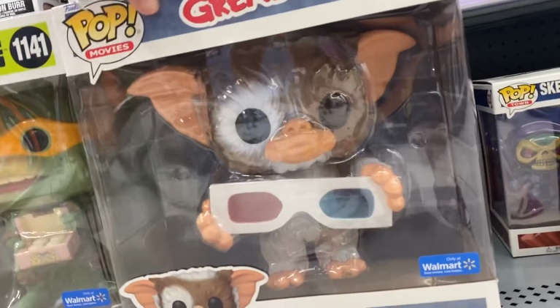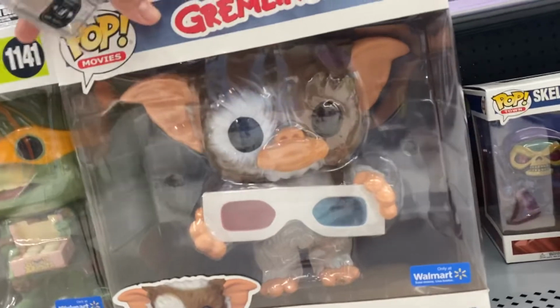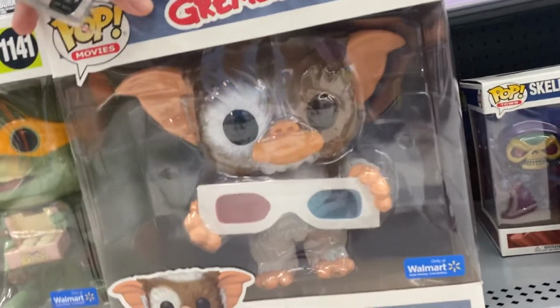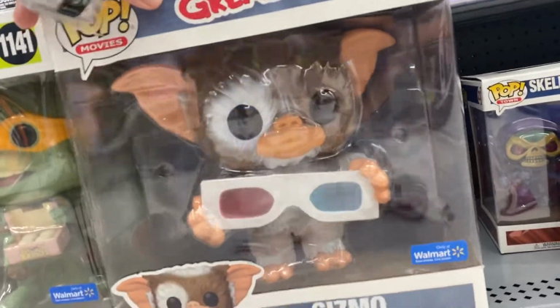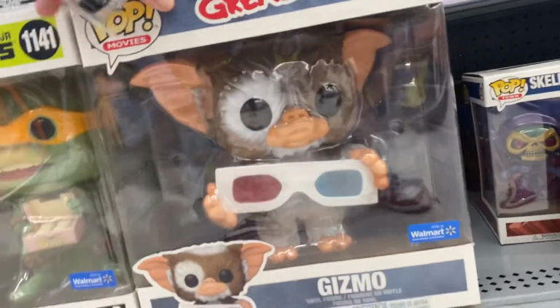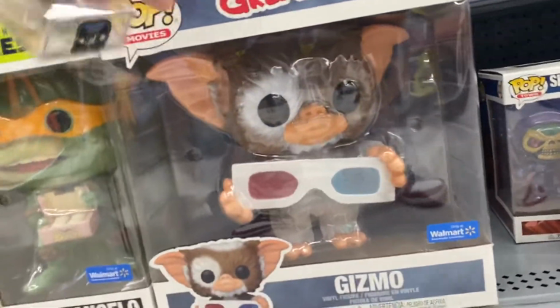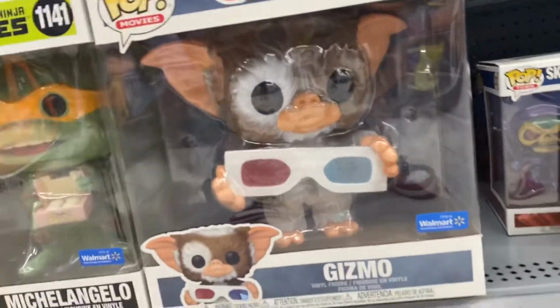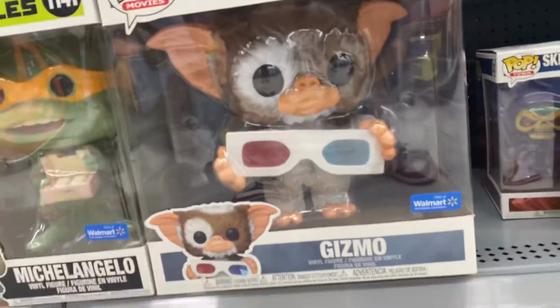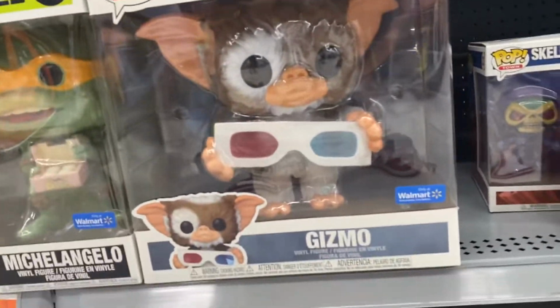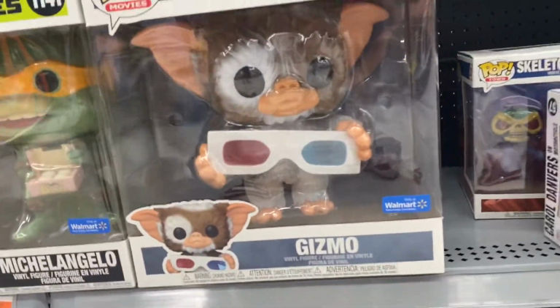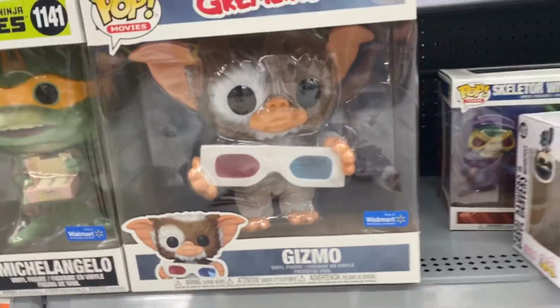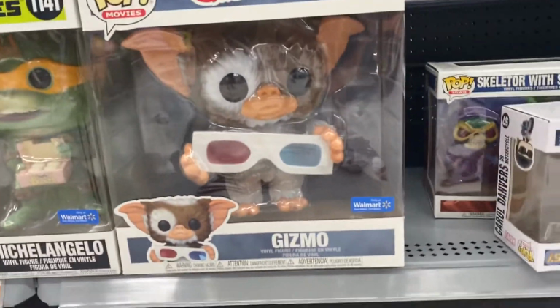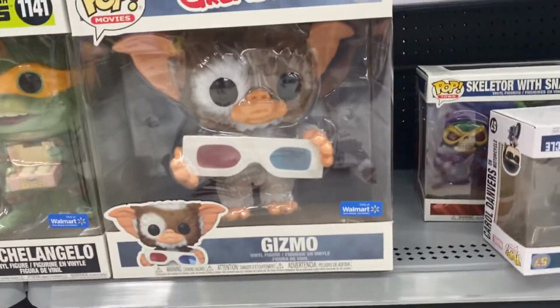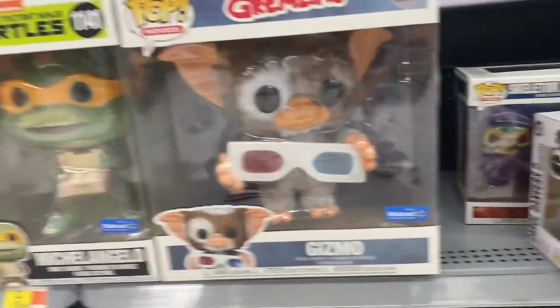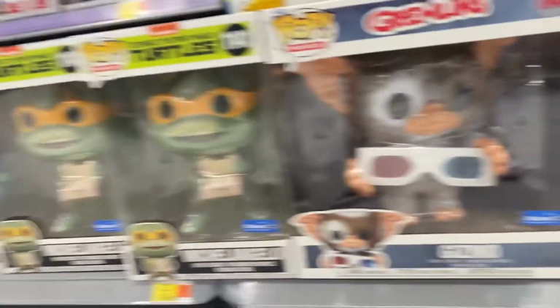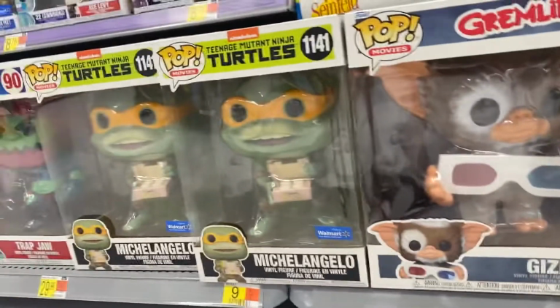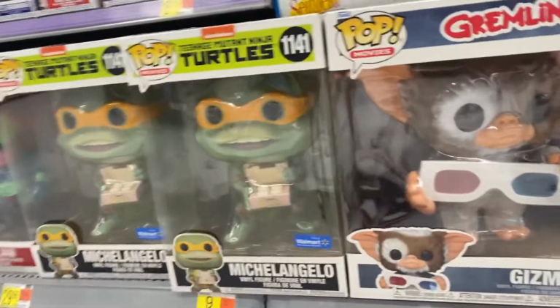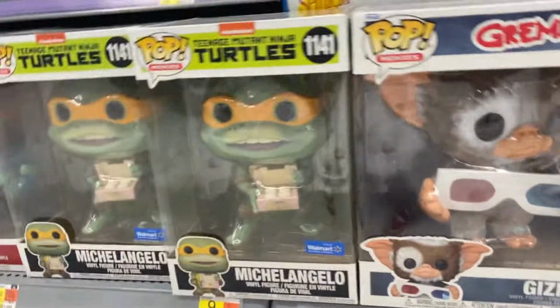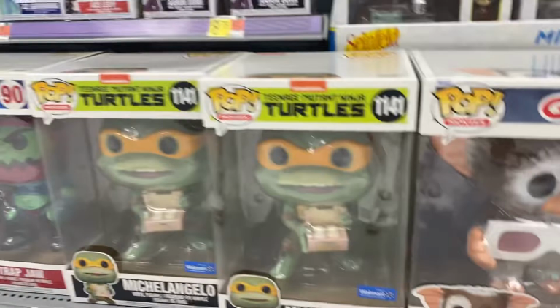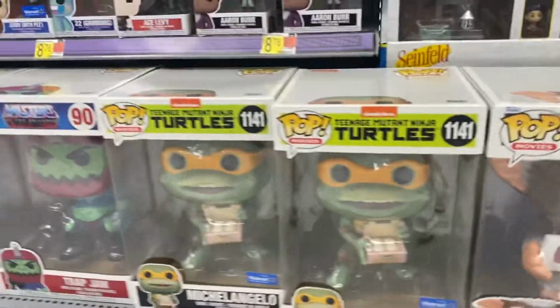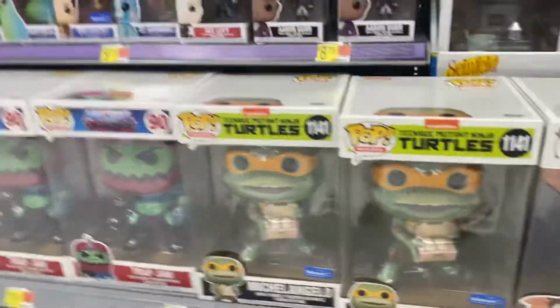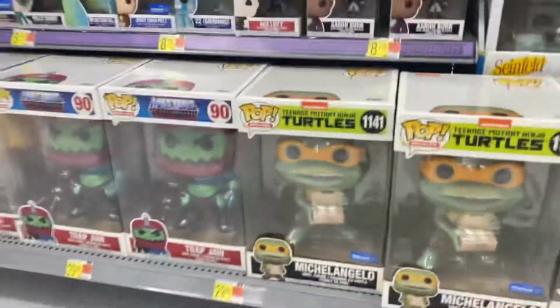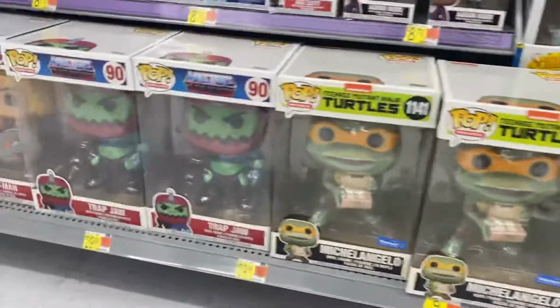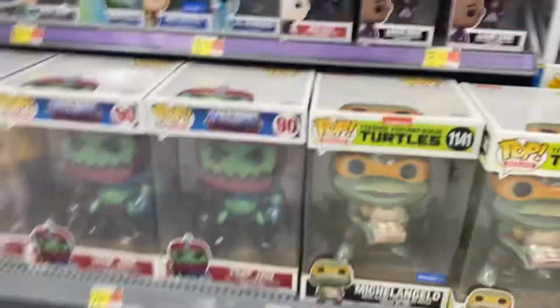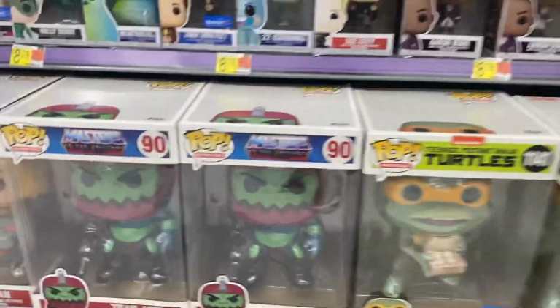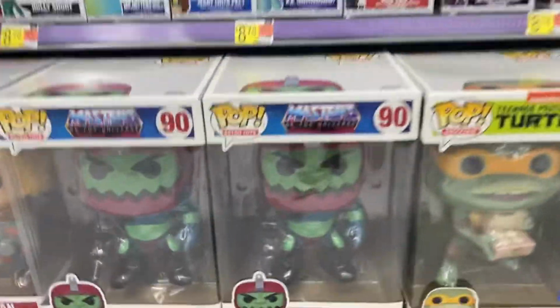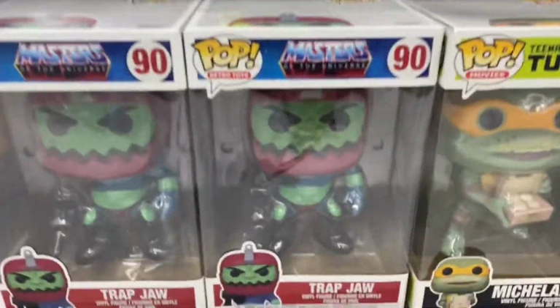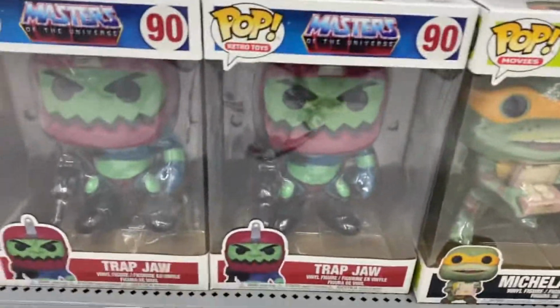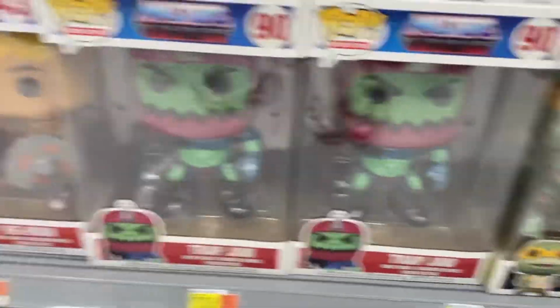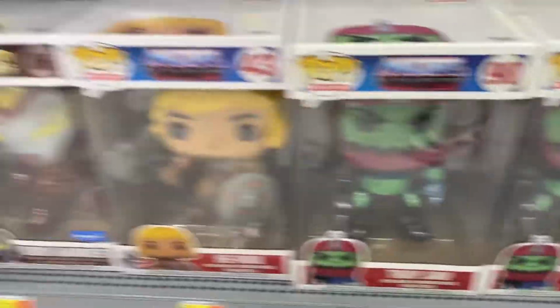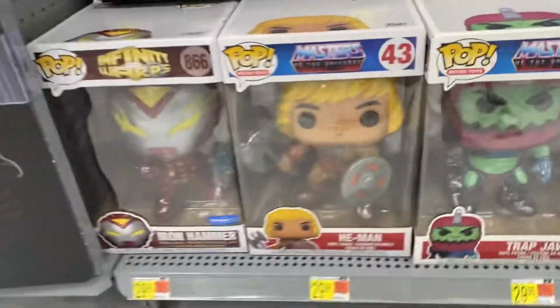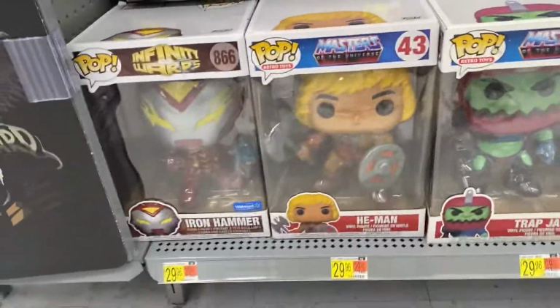Super dope. If you're picking it up, they got Michelangelo too. They've got the Trap Jaw Iron Hammer.